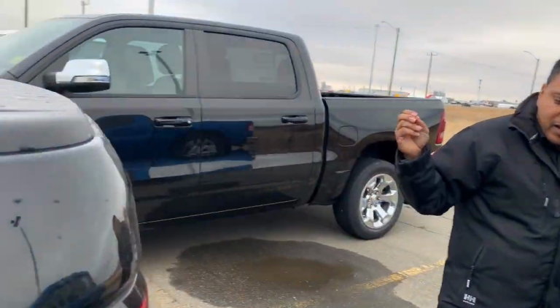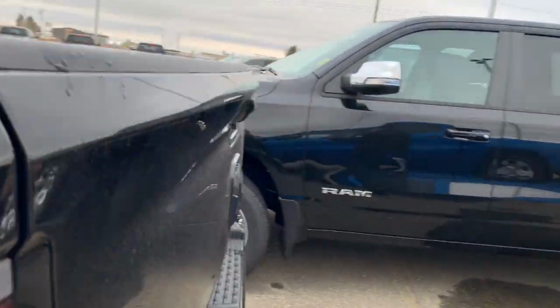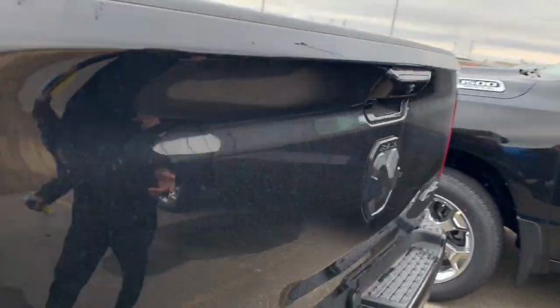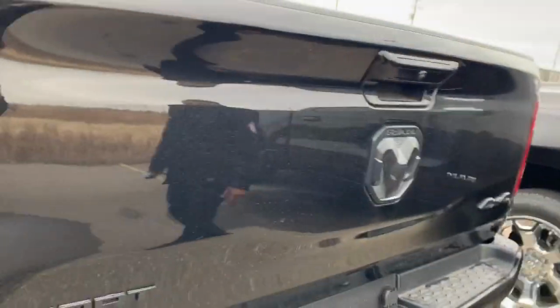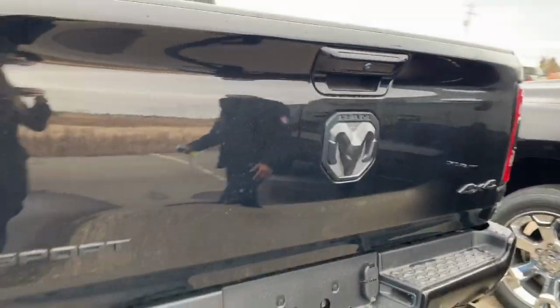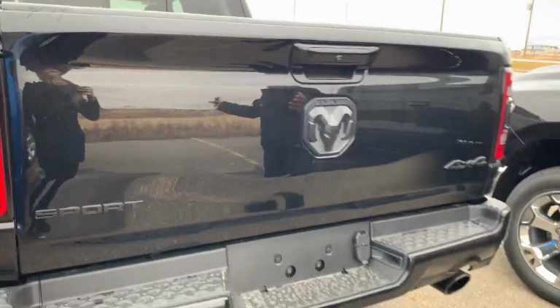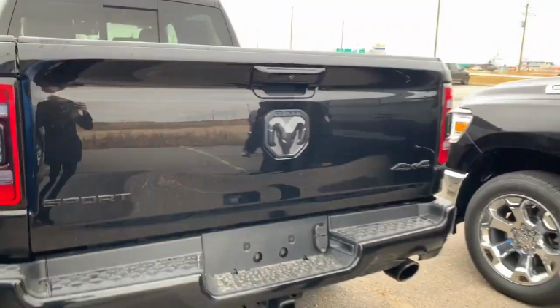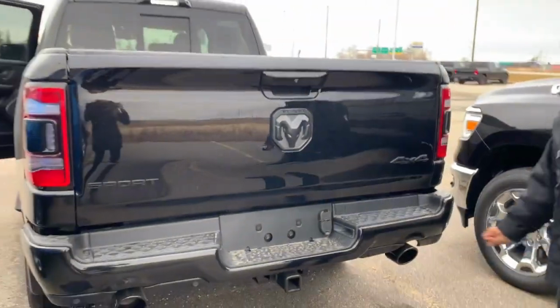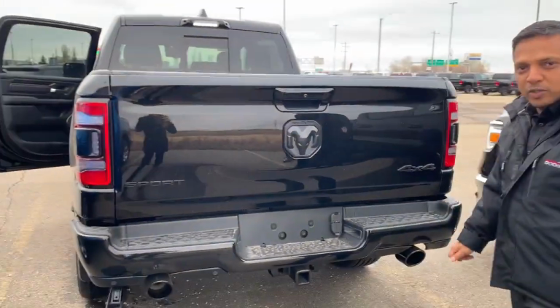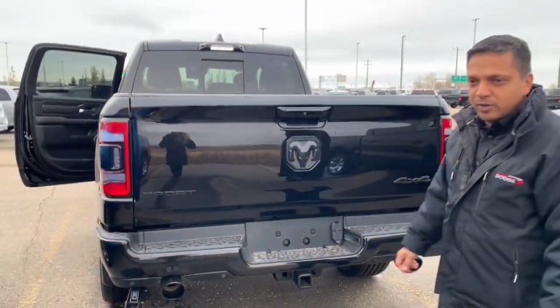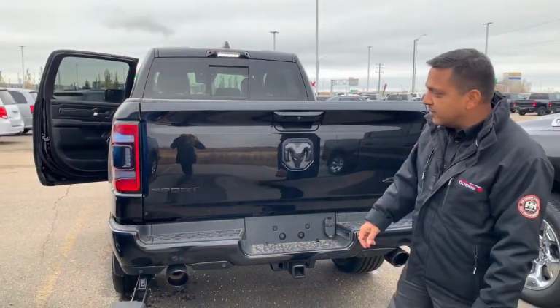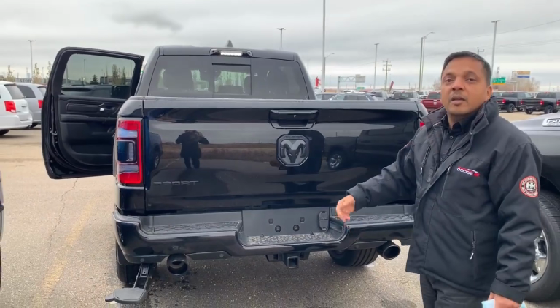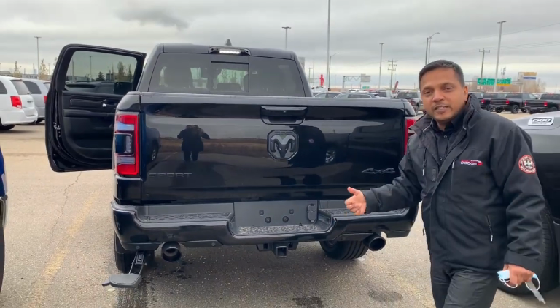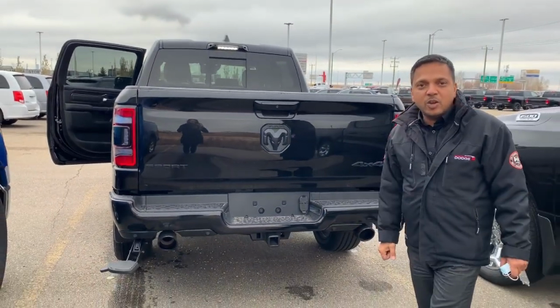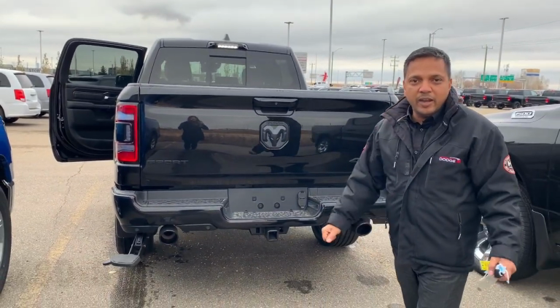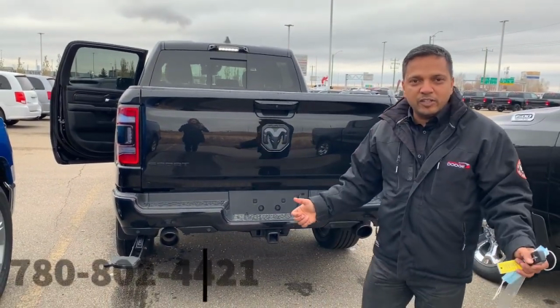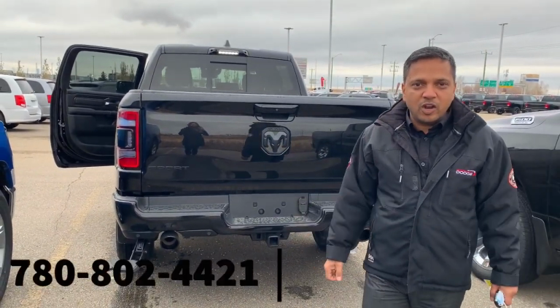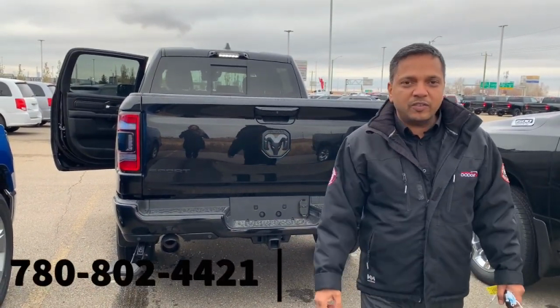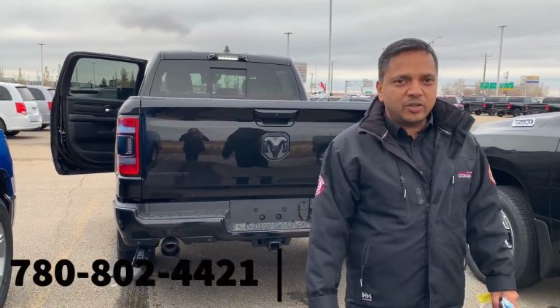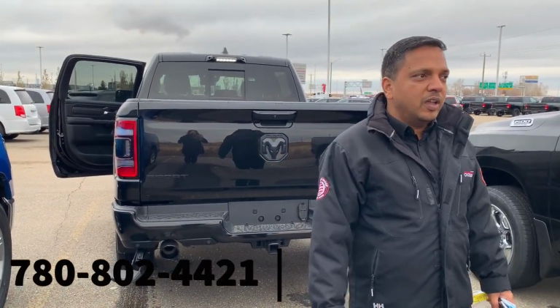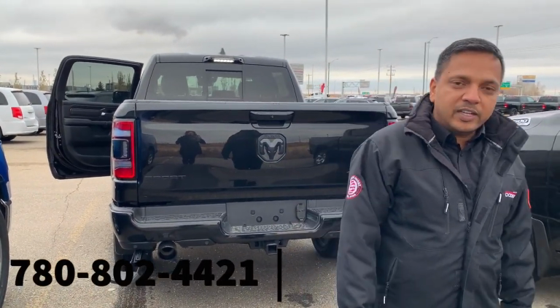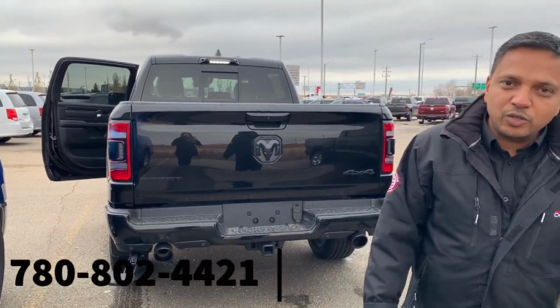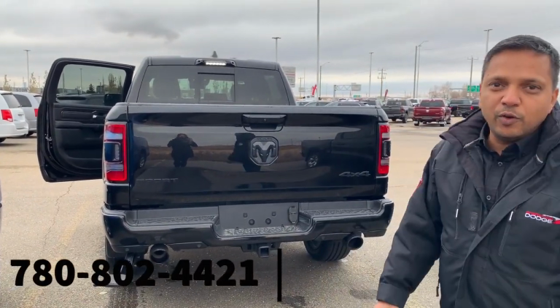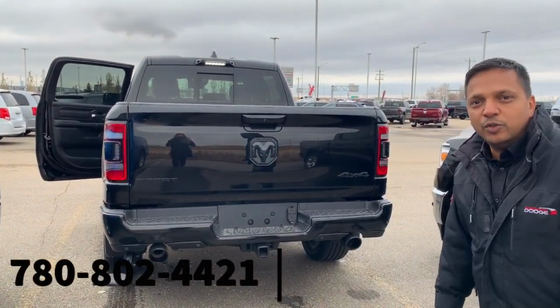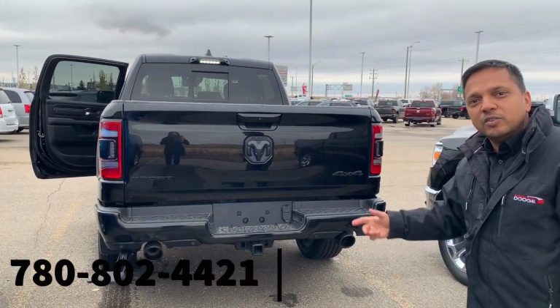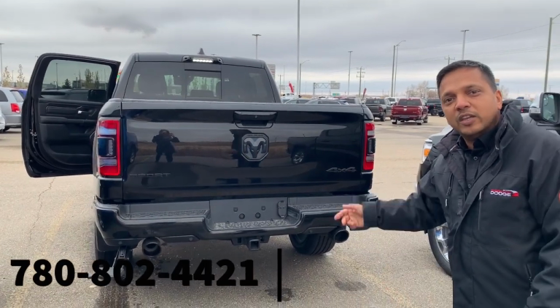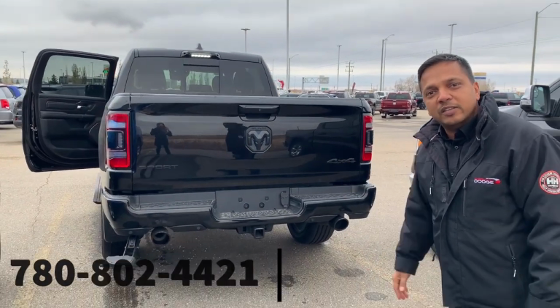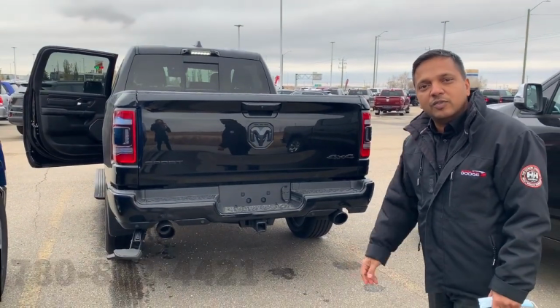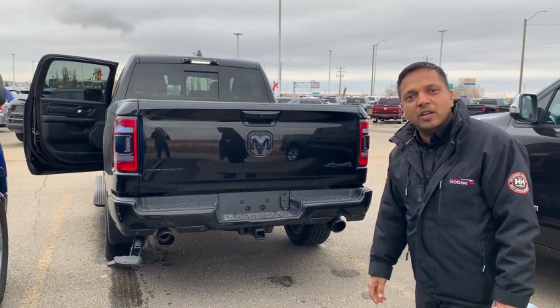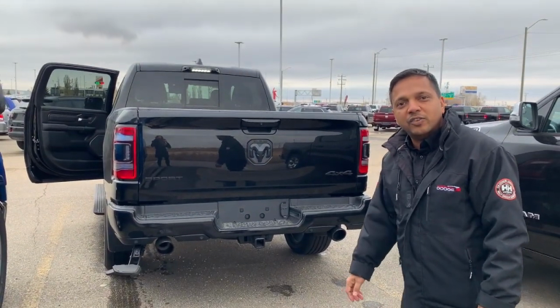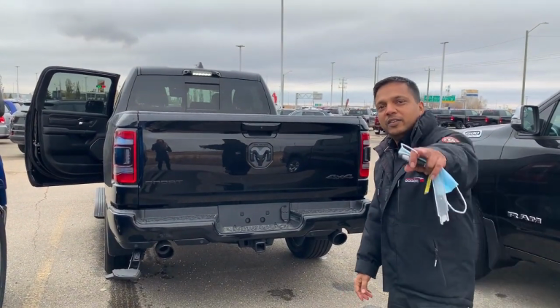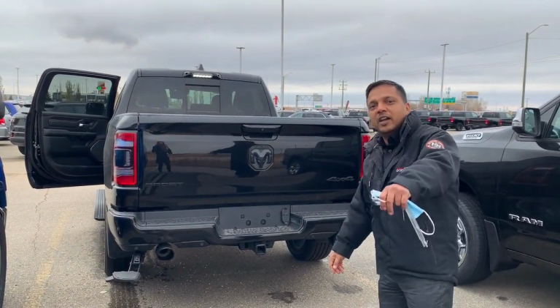Hitch receiver and dual exhaust, just to name a few options. Please give me a call — MJ at Sherwood Dodge, 780-802-4421 — so we can take this one on a test ride. See you guys!